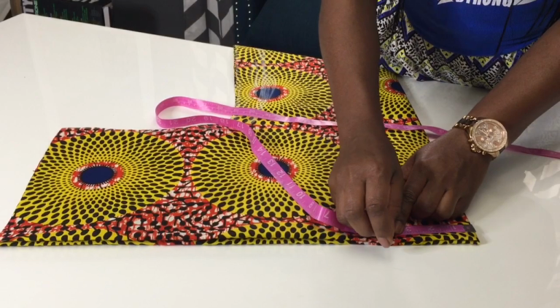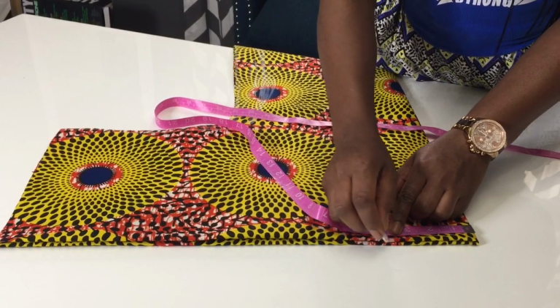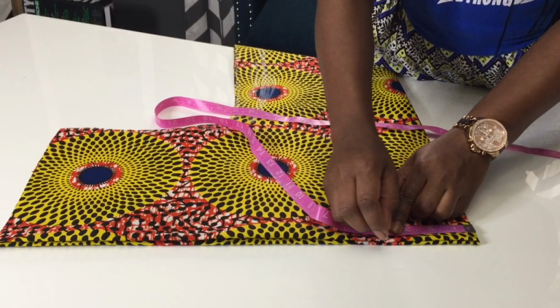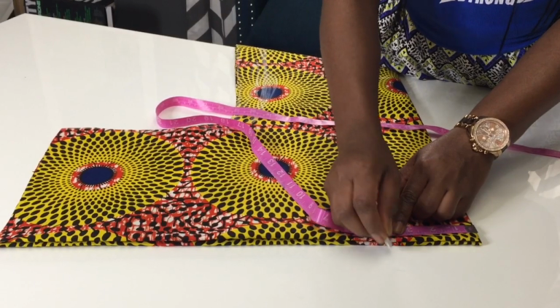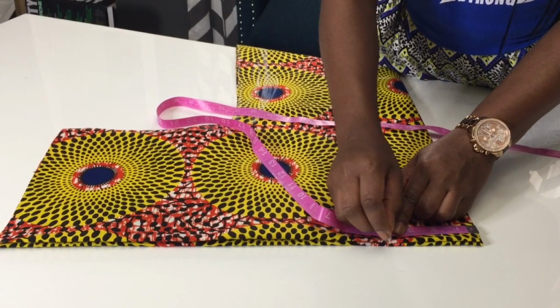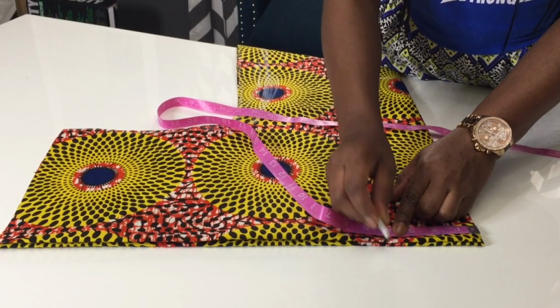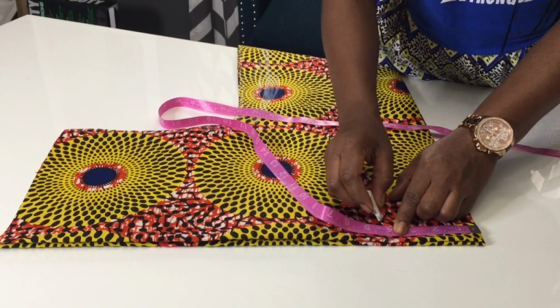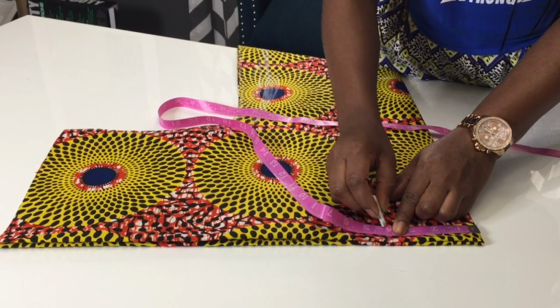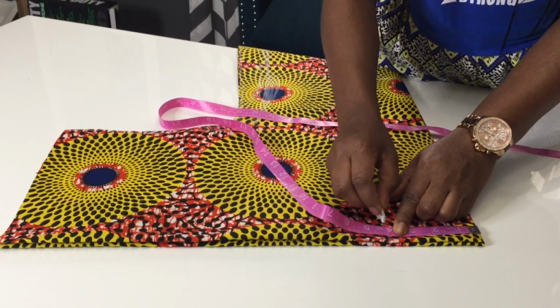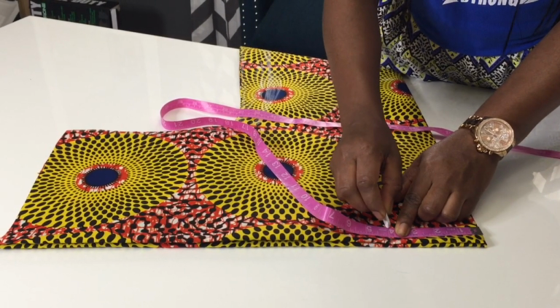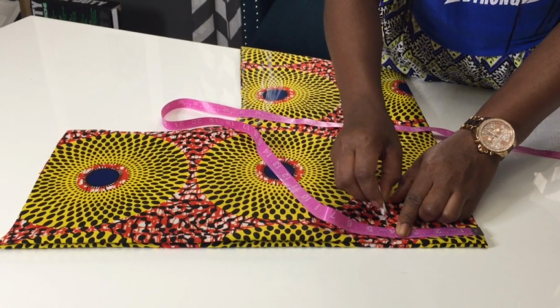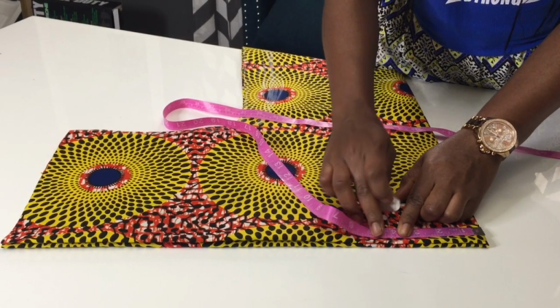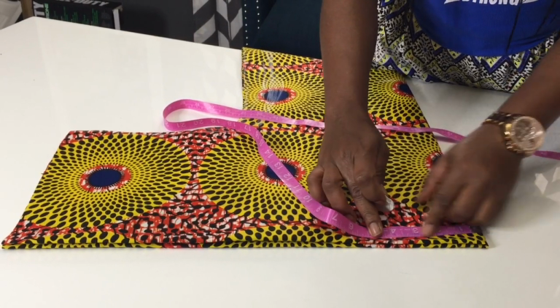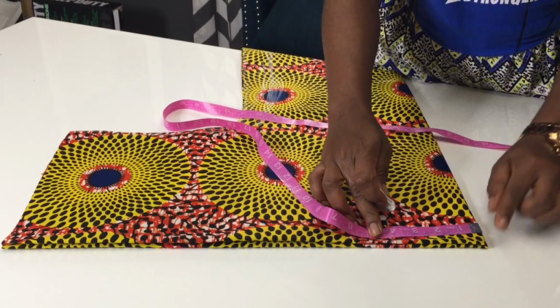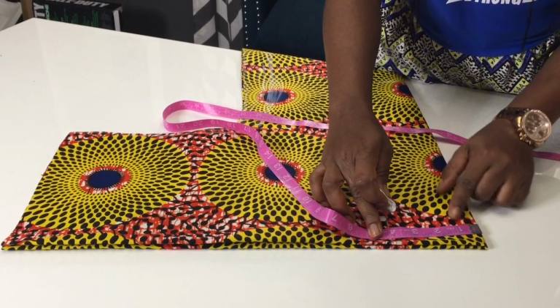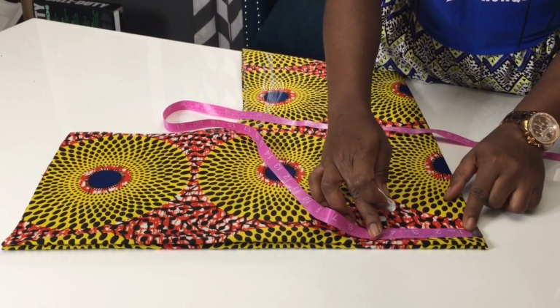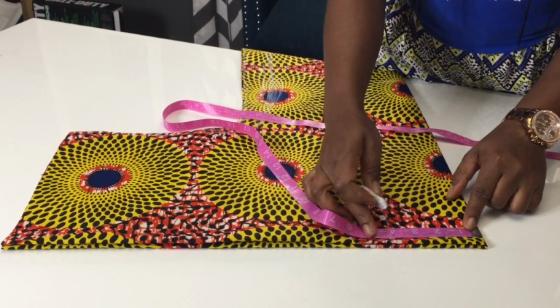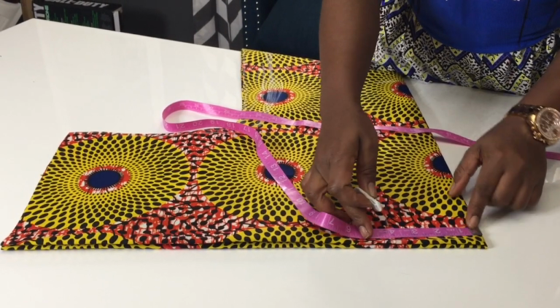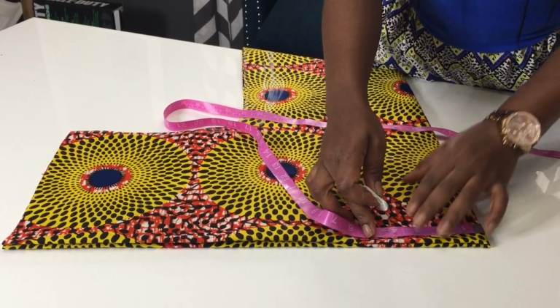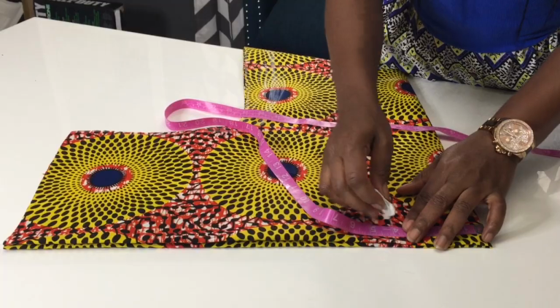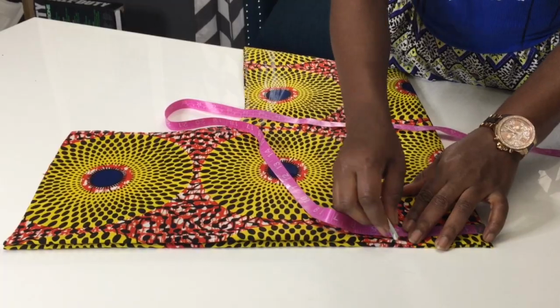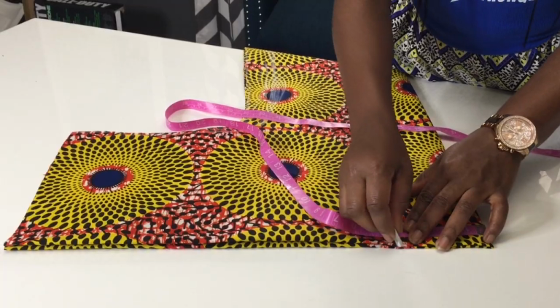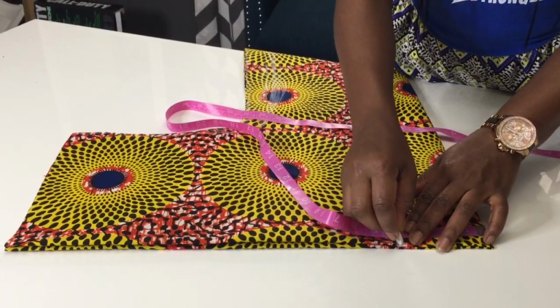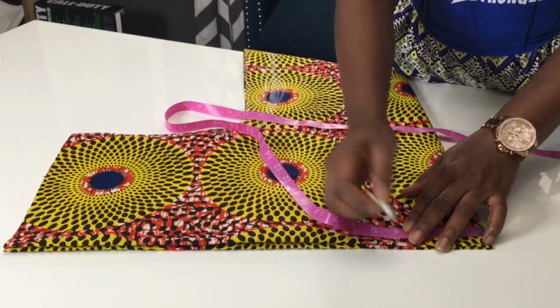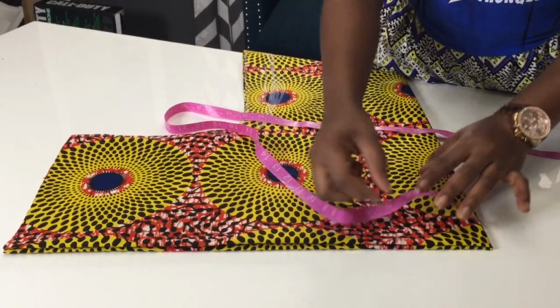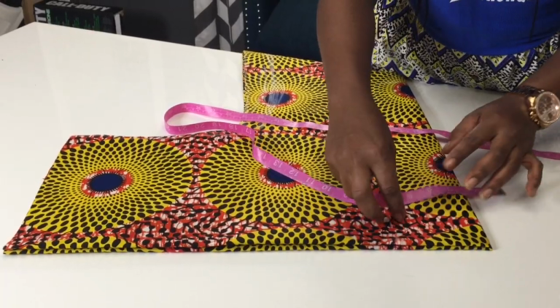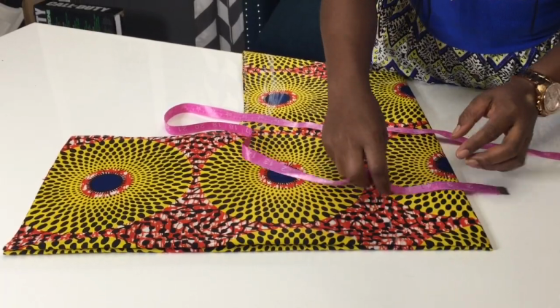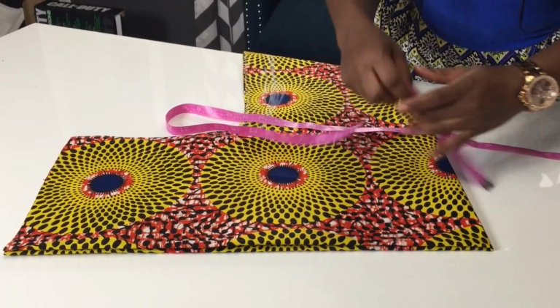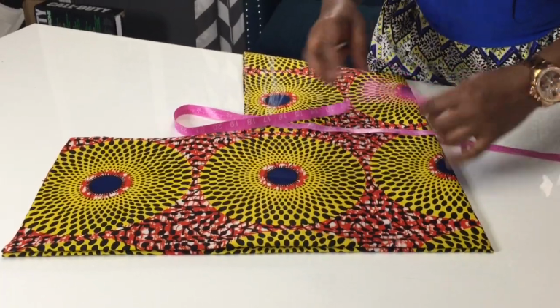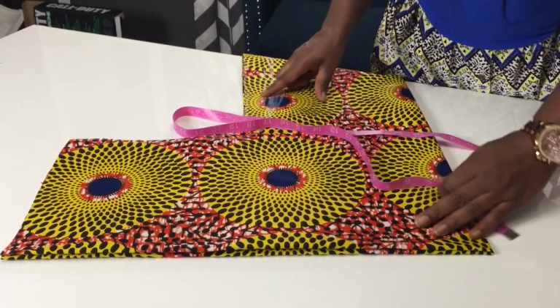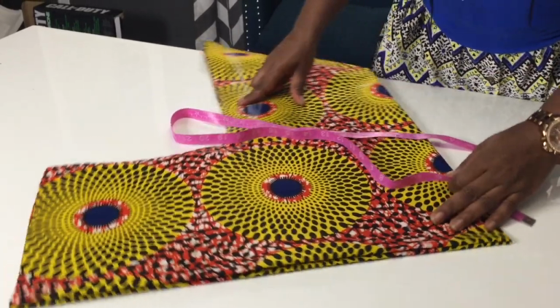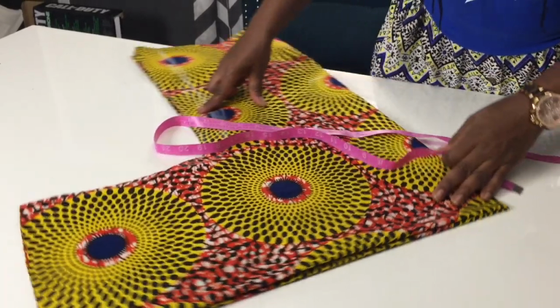For this measurement, it's the neck hole. We're gonna do four inches at the top, and at the bottom we're gonna do three and a half inches.